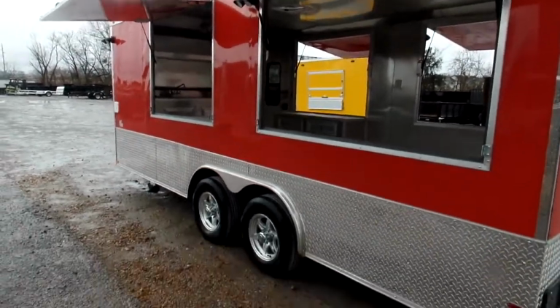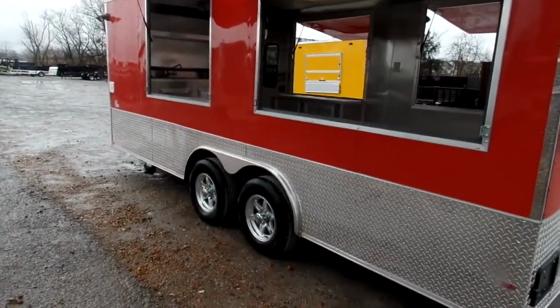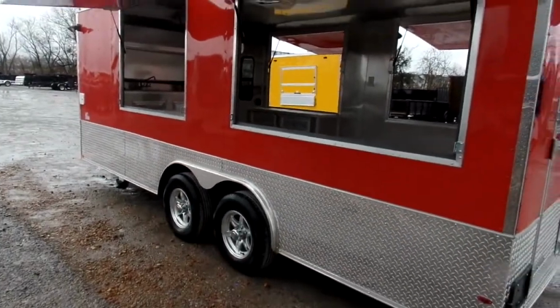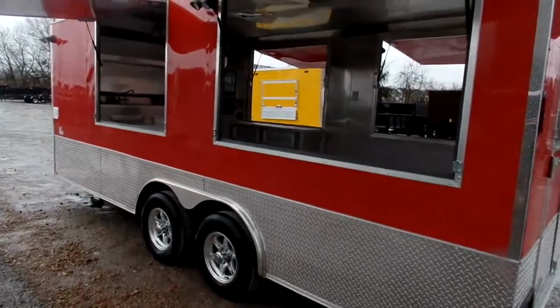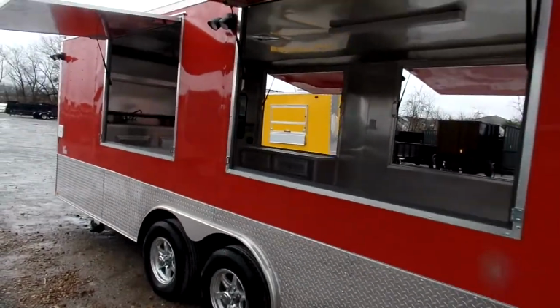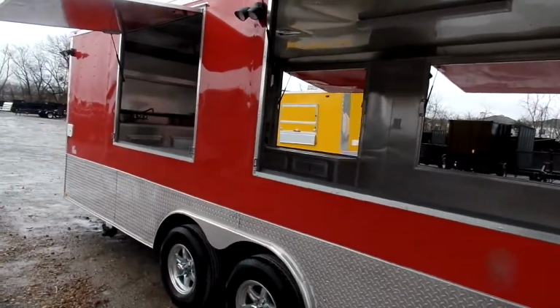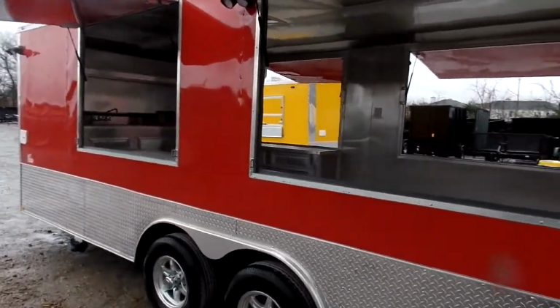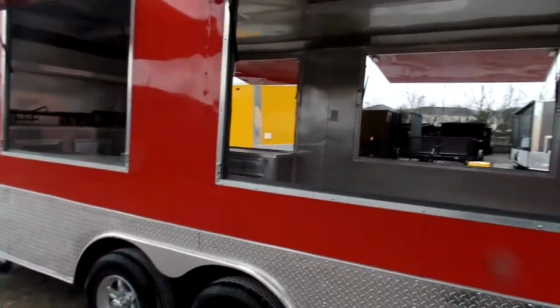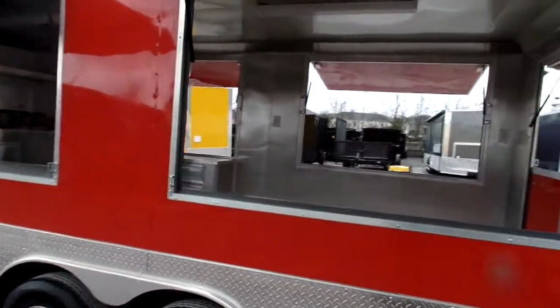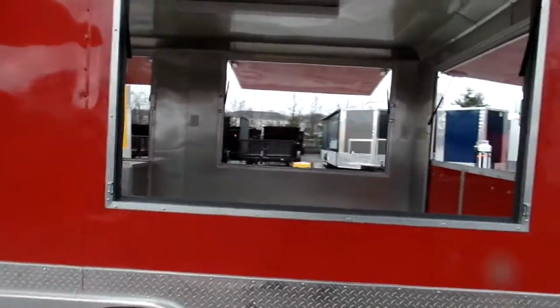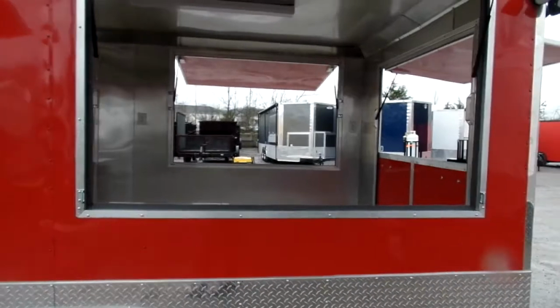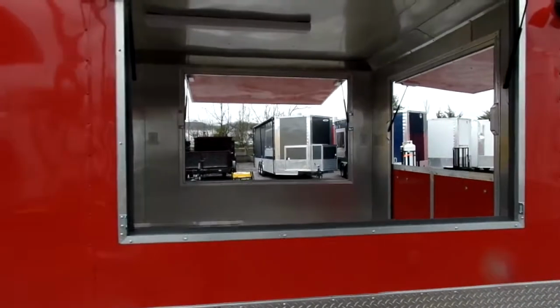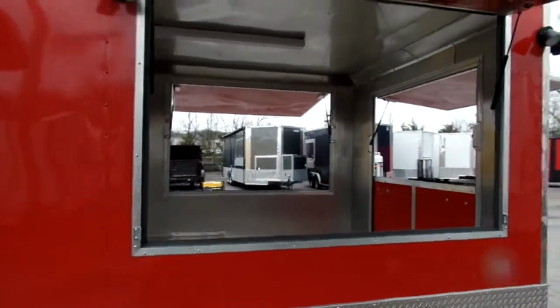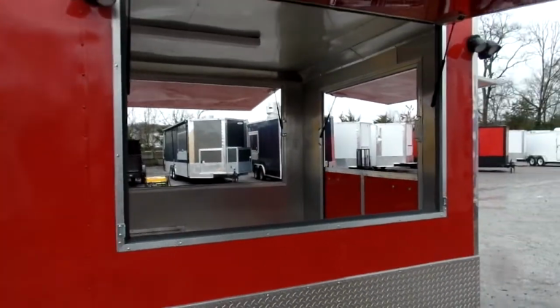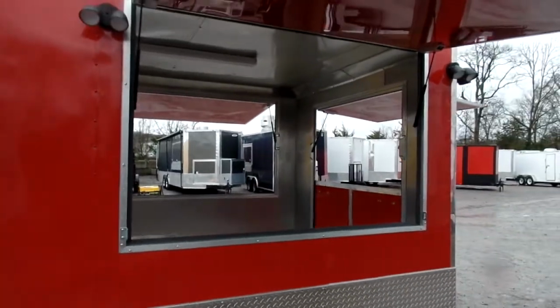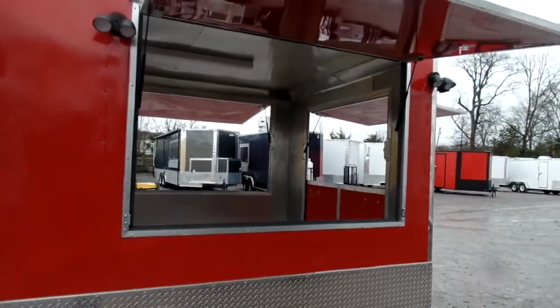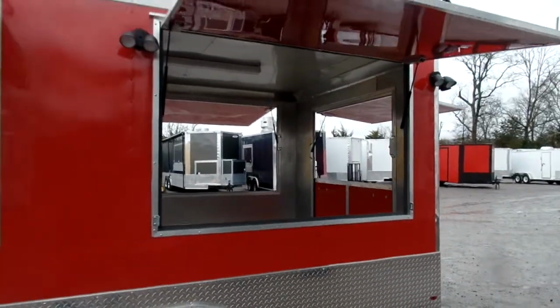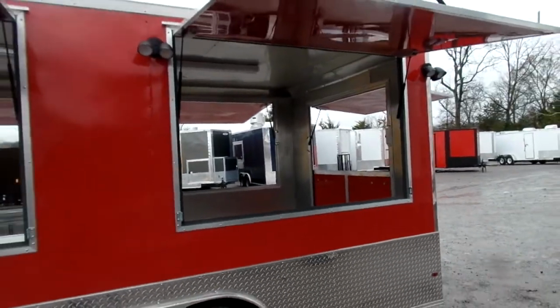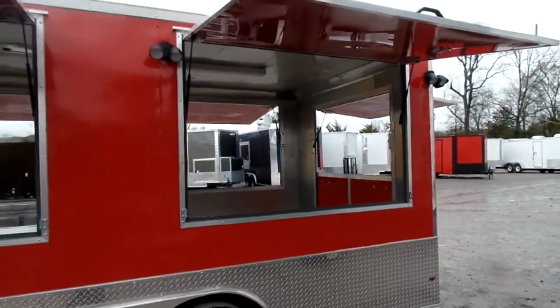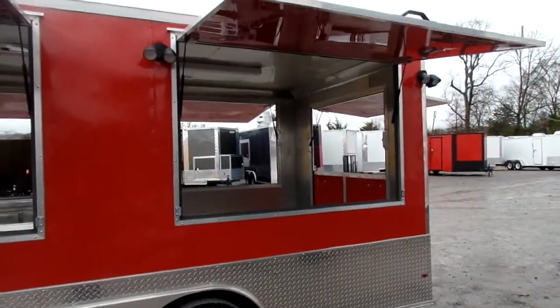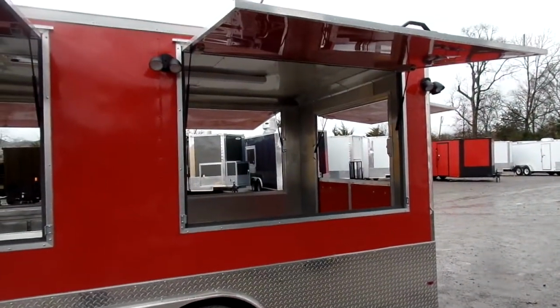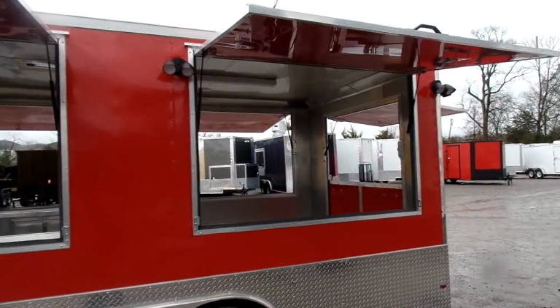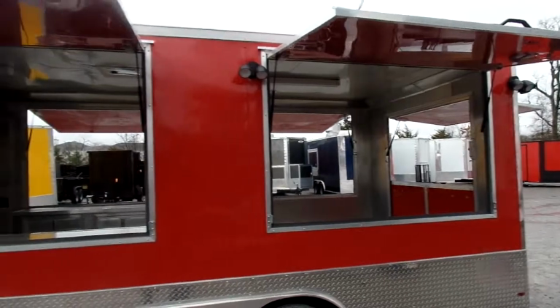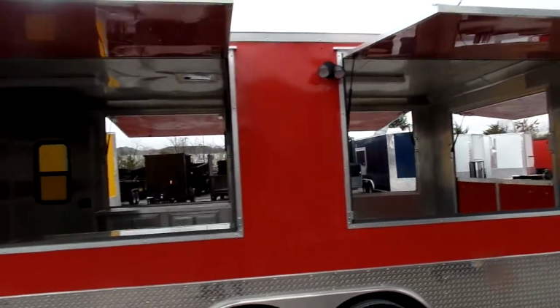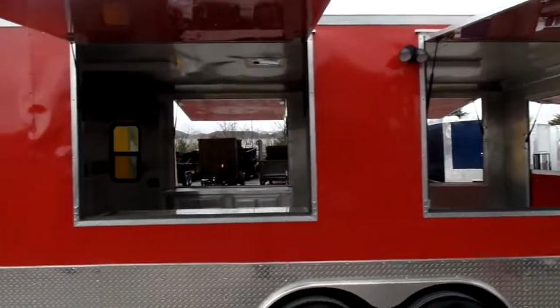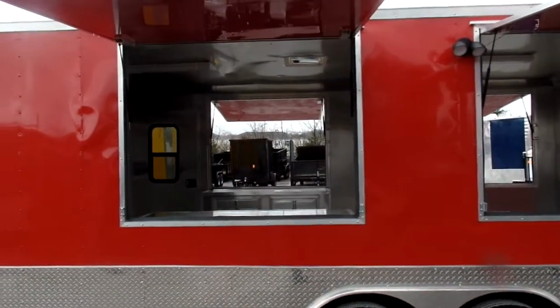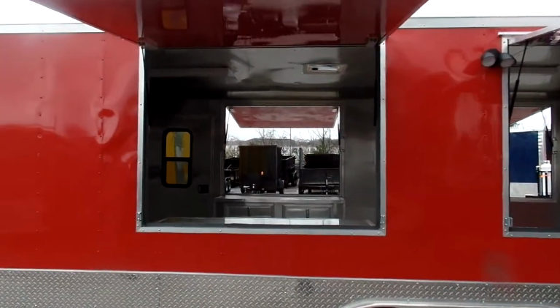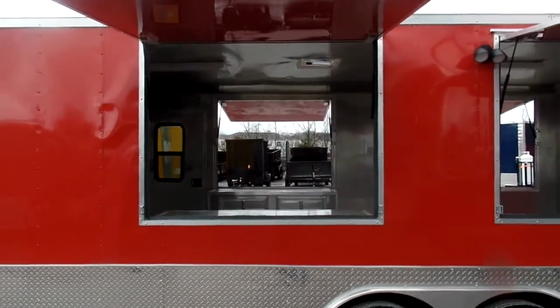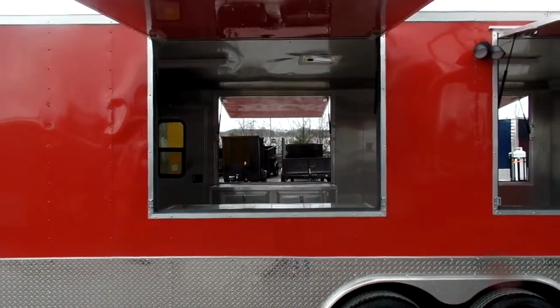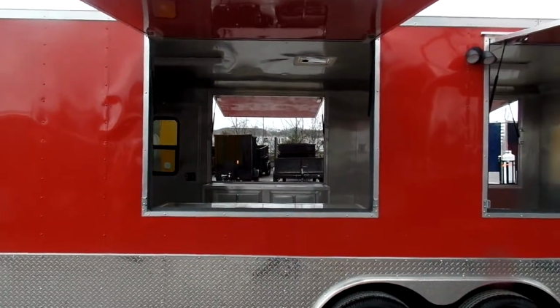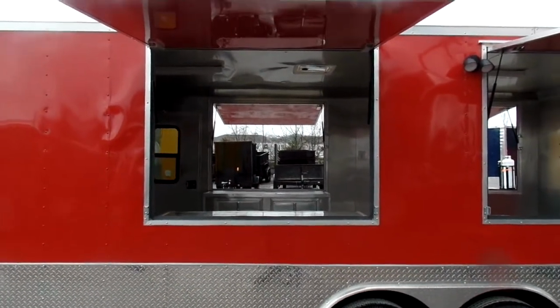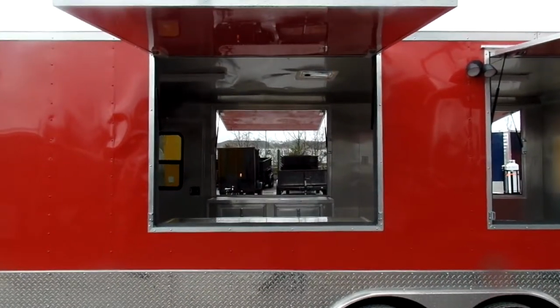These are four foot tall flip ups. The three on the back are six foot in length and the two up front are five foot in length.